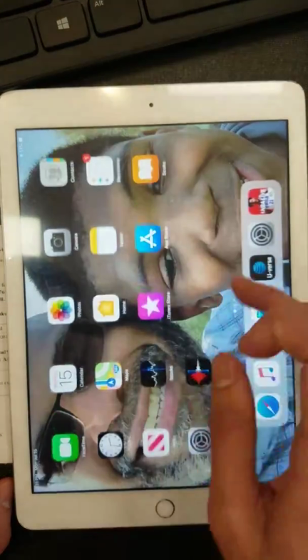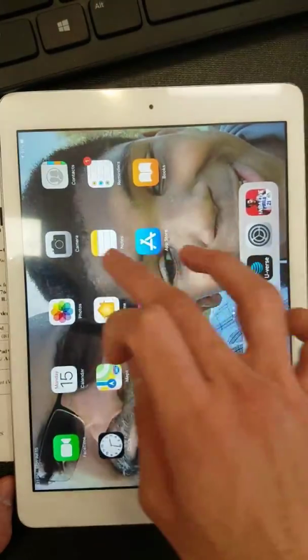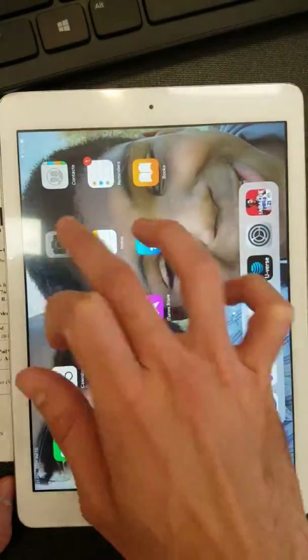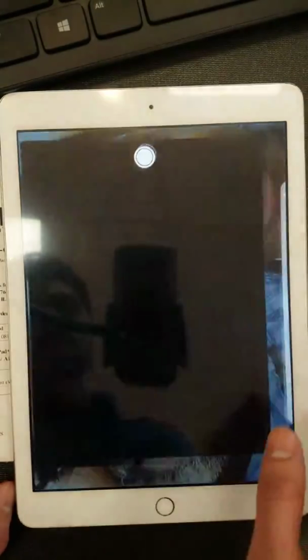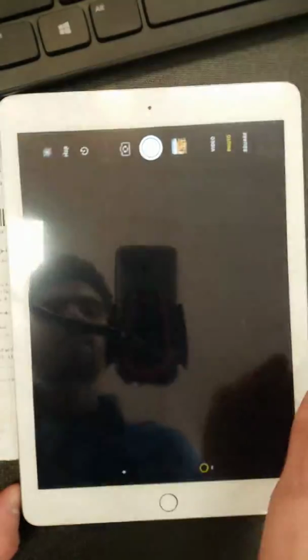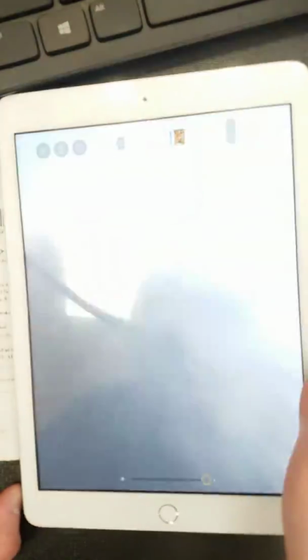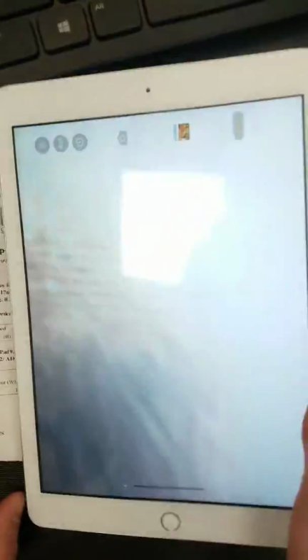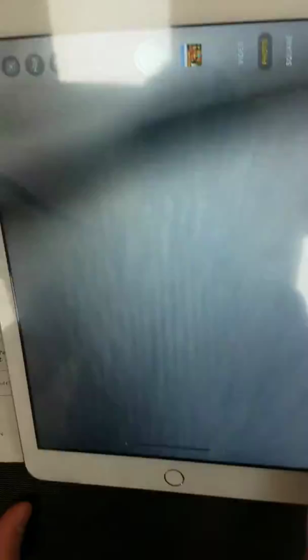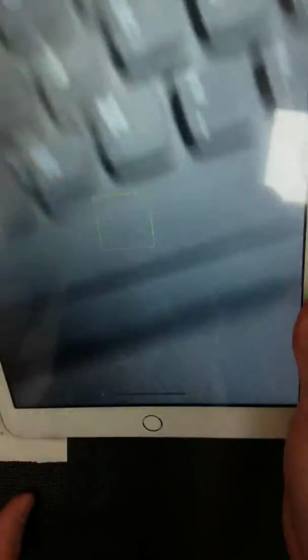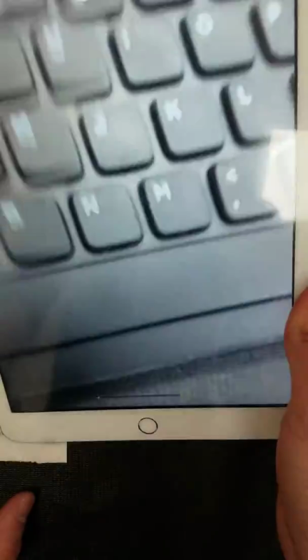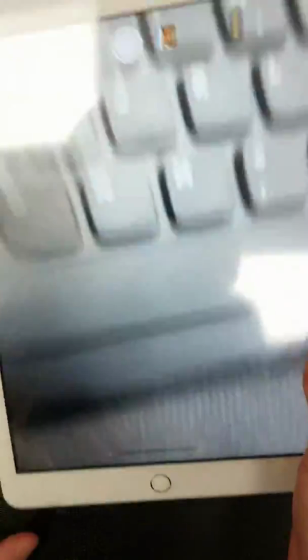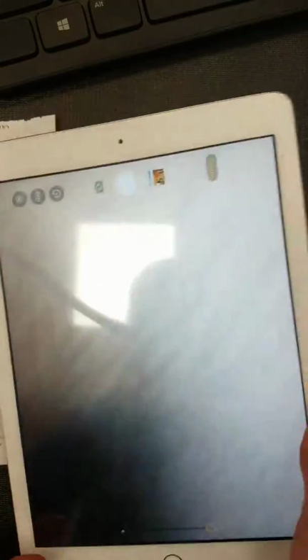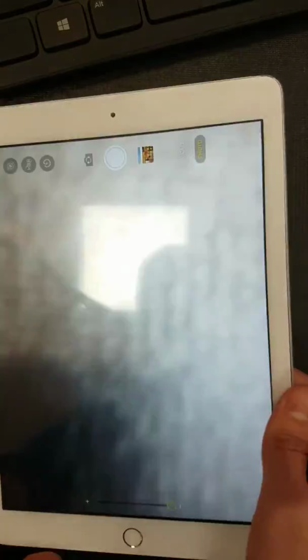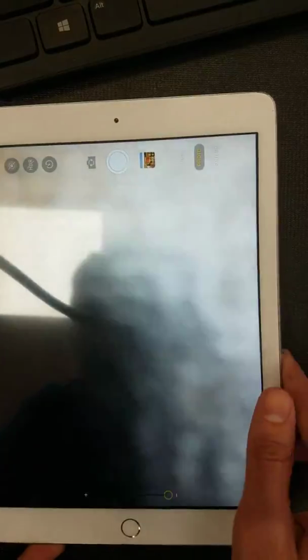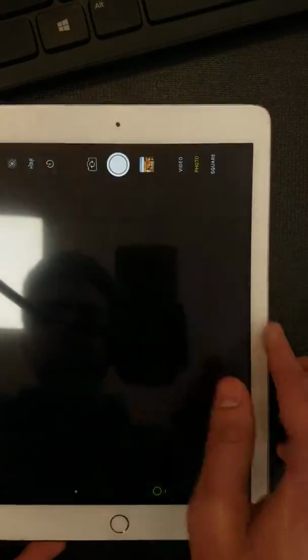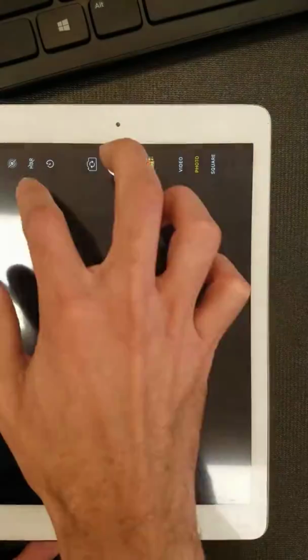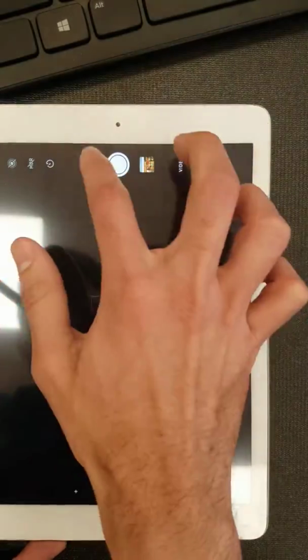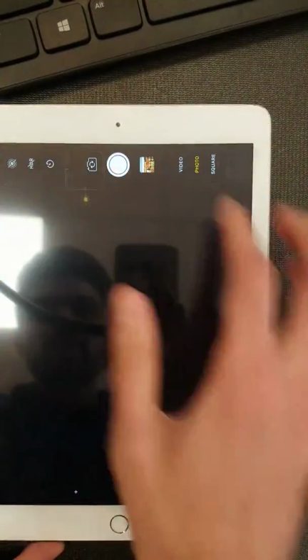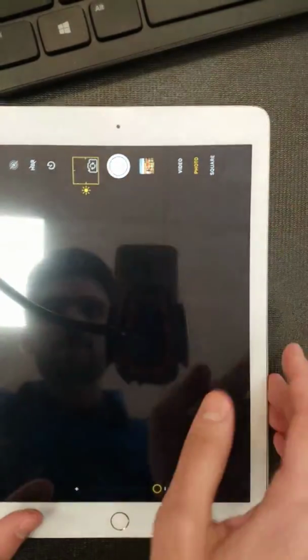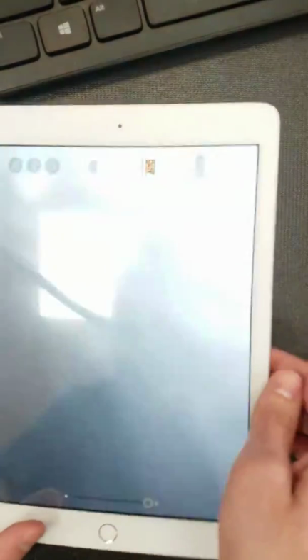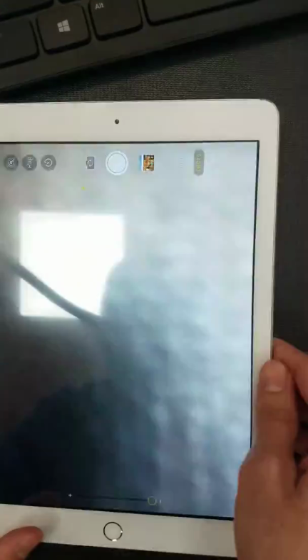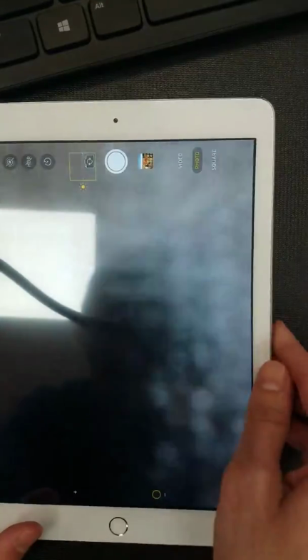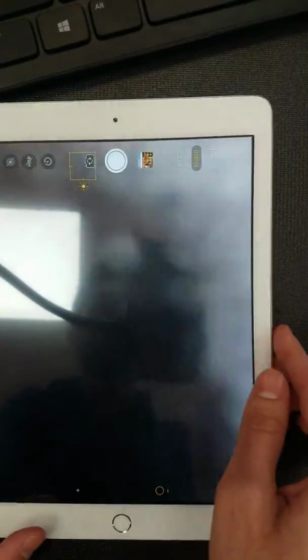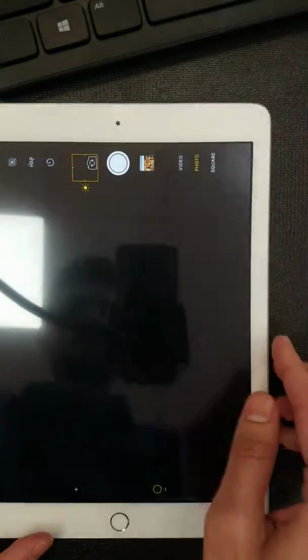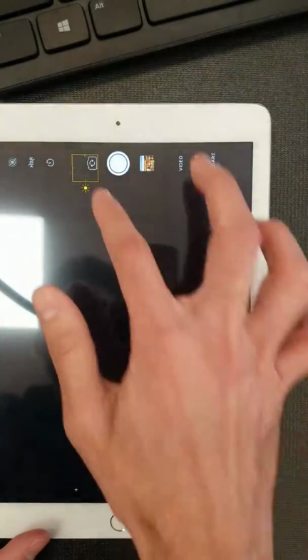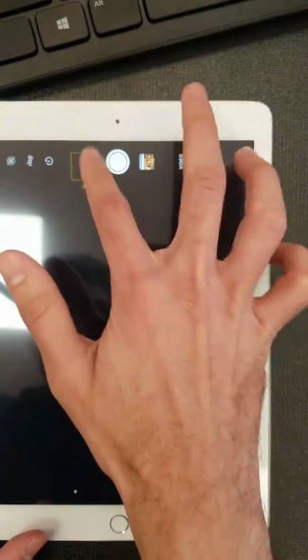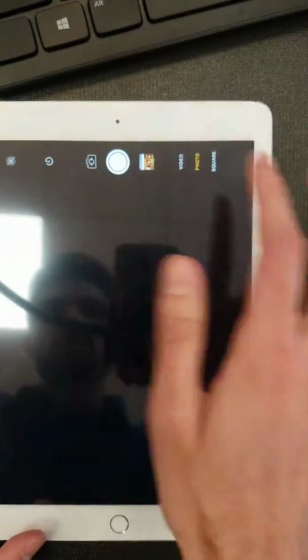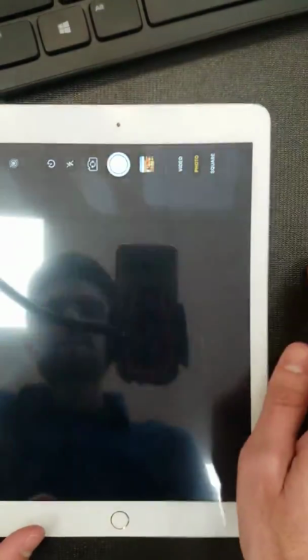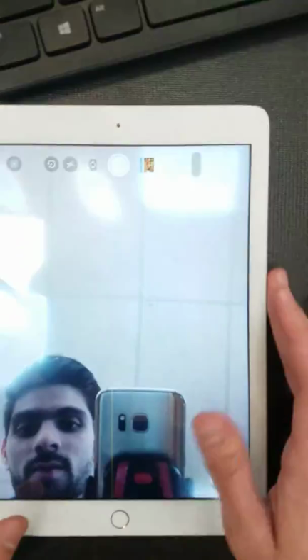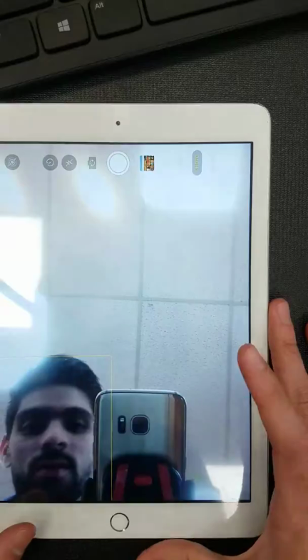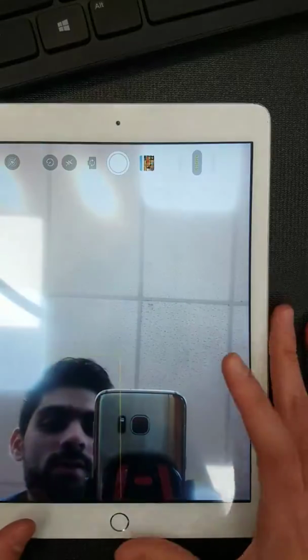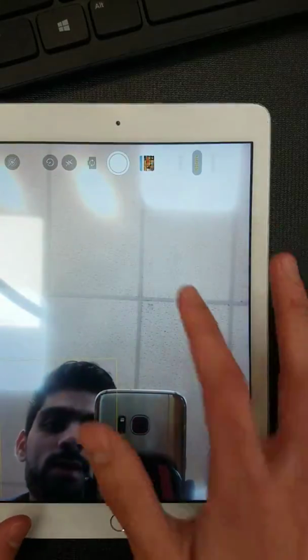Let's see the camera. Back camera is good. The front camera is good.